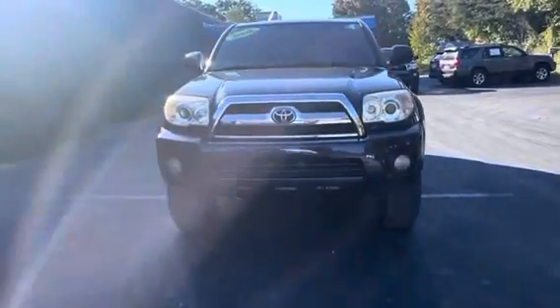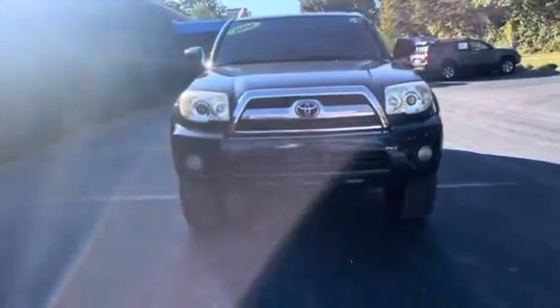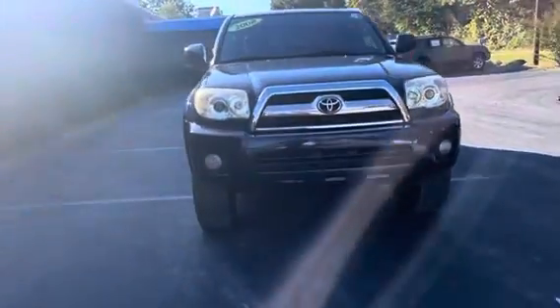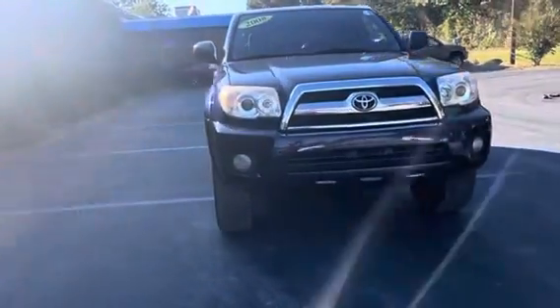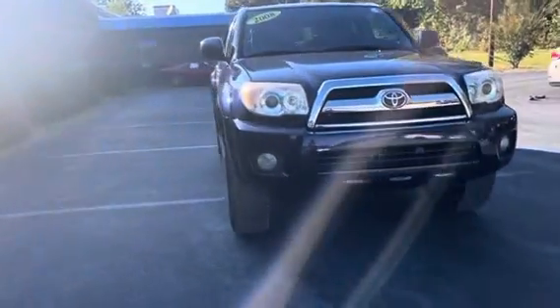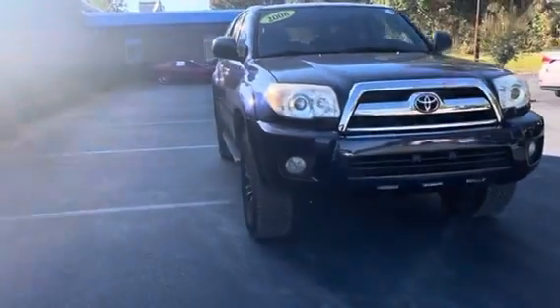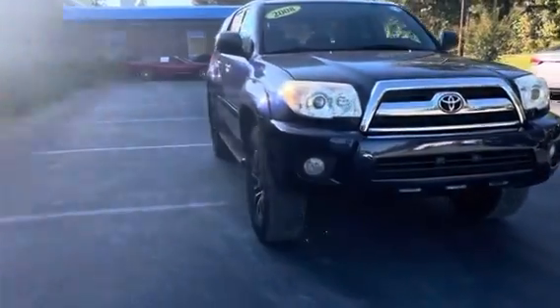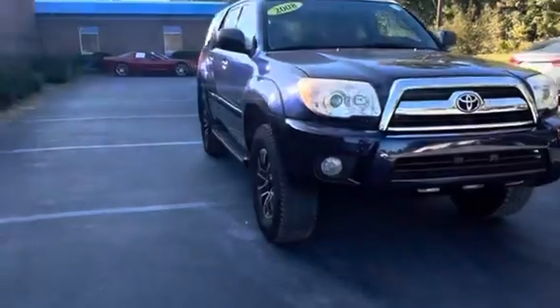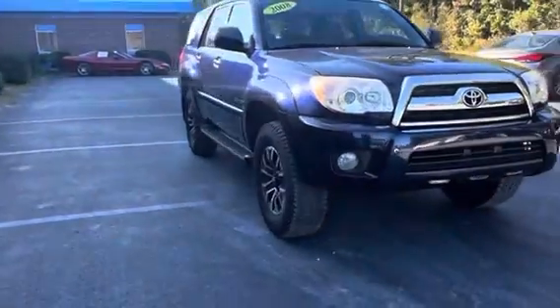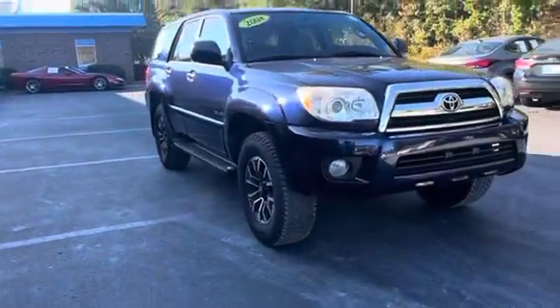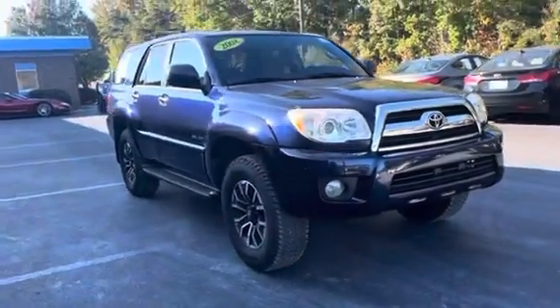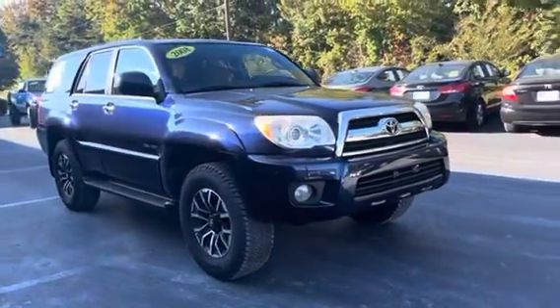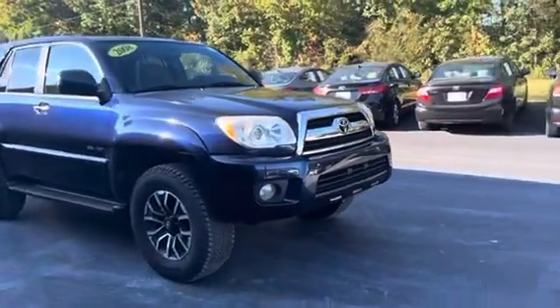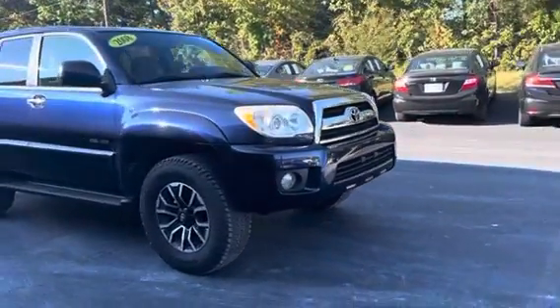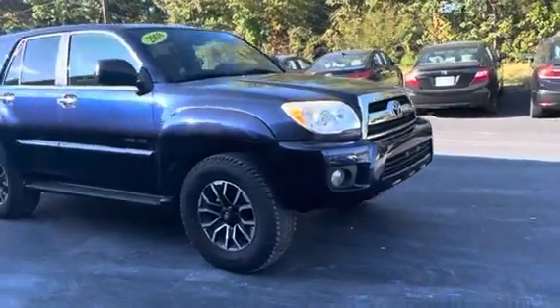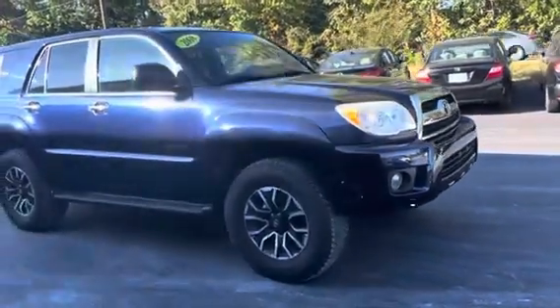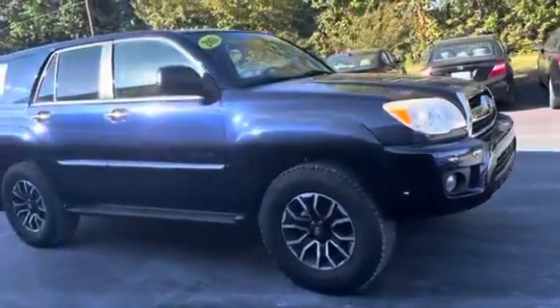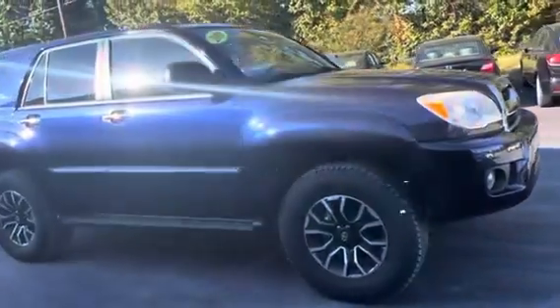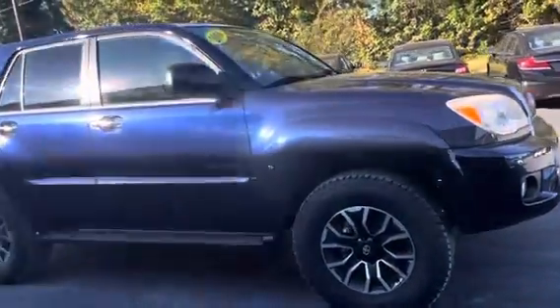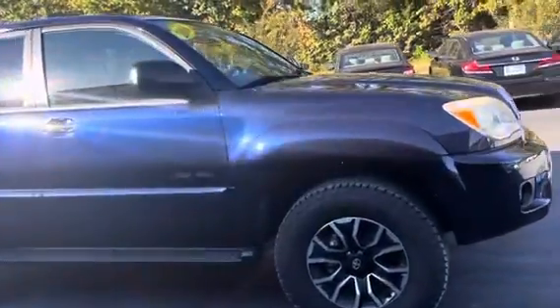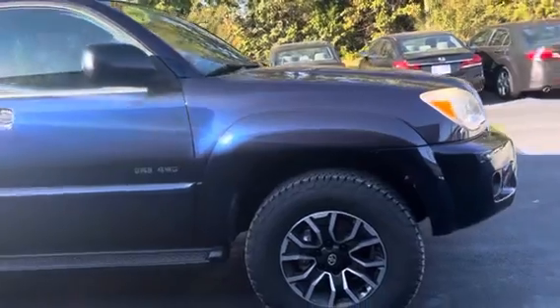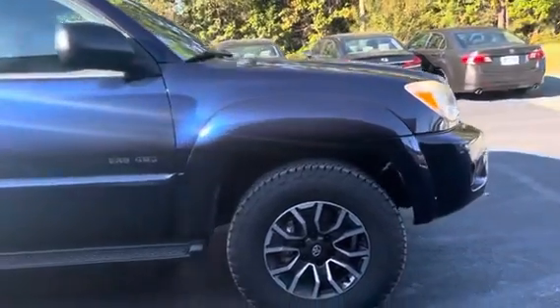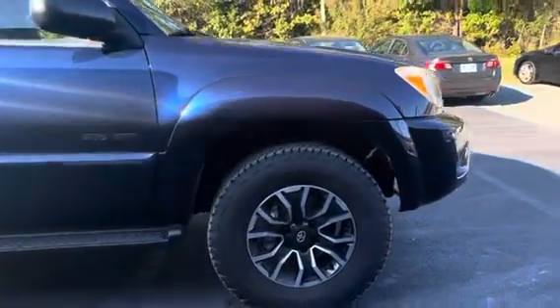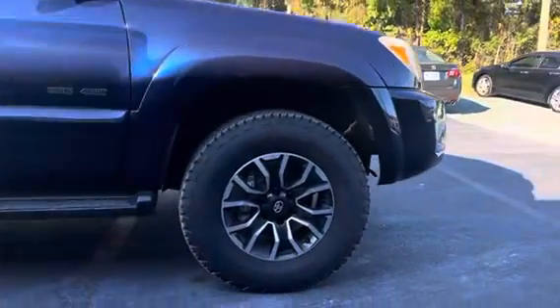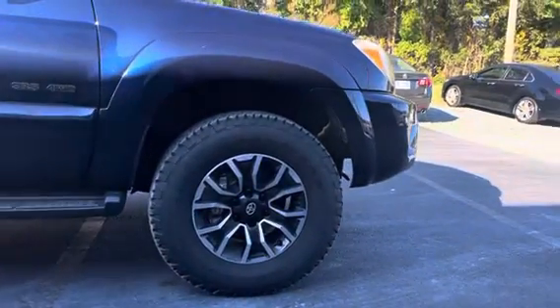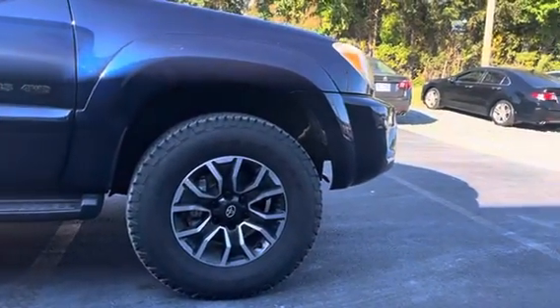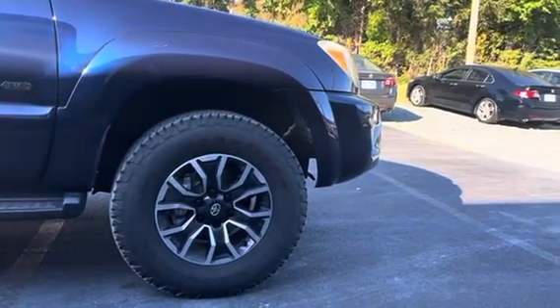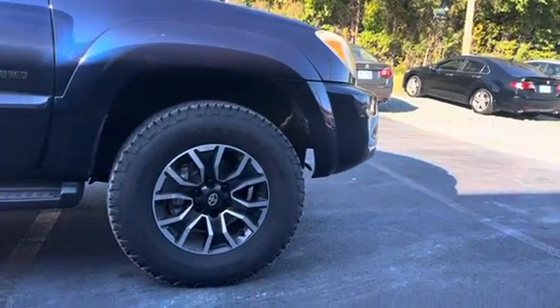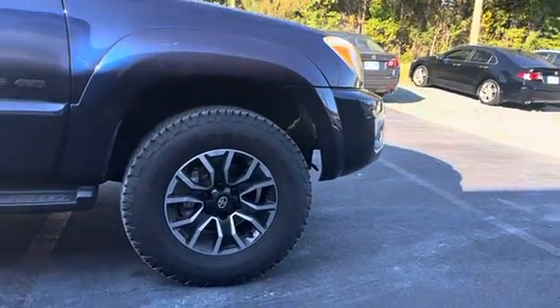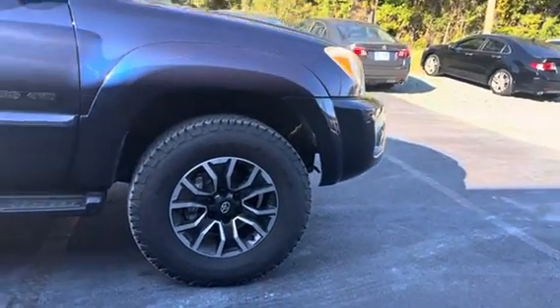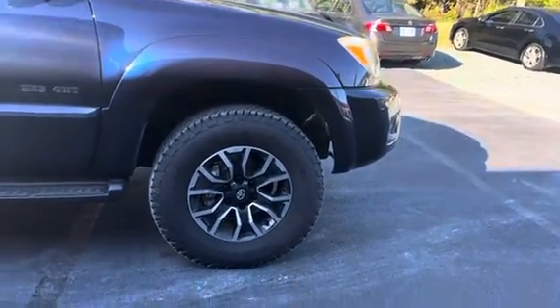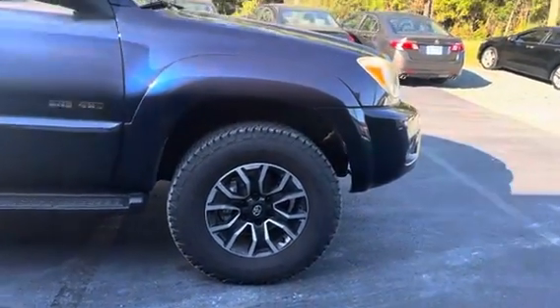This car is a sport vehicle, four-wheel drive, automatic, V6. As you can see, we did add custom rims to it, and you do have brand new tires added as well.